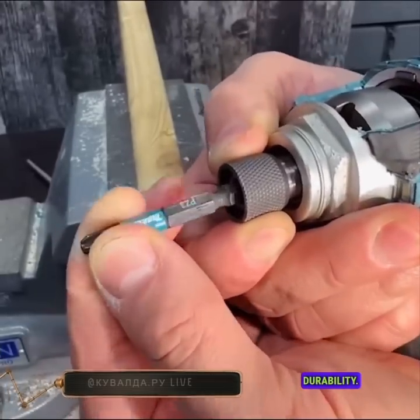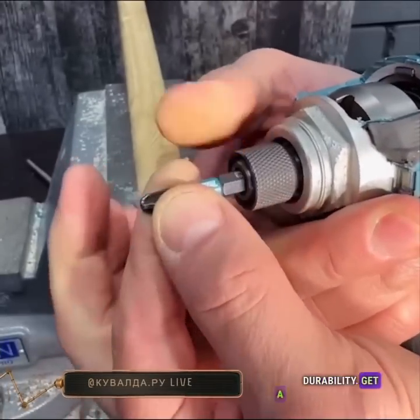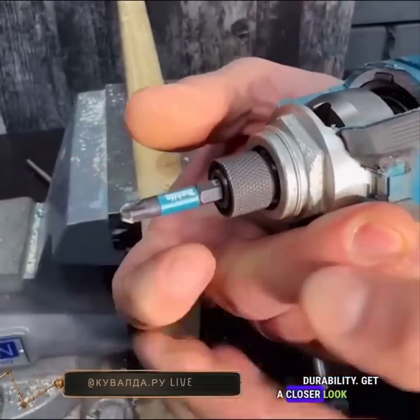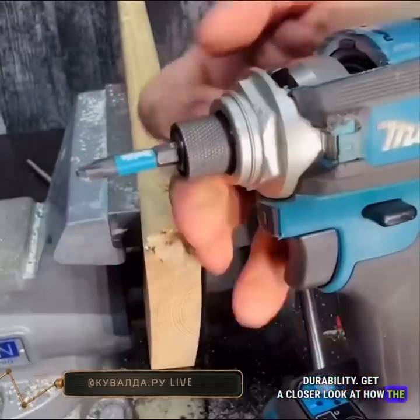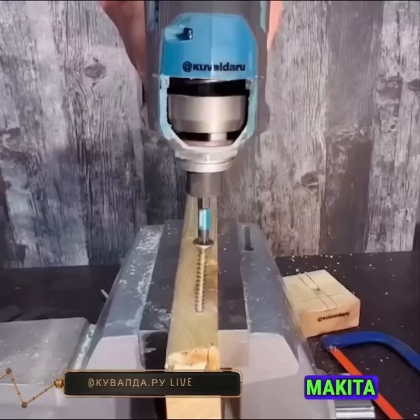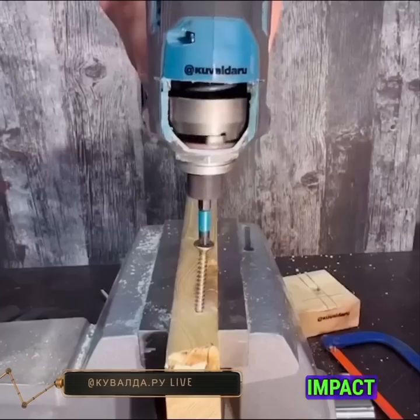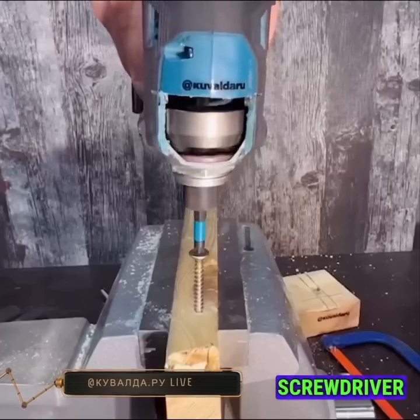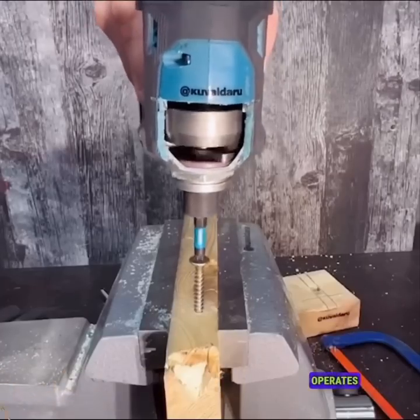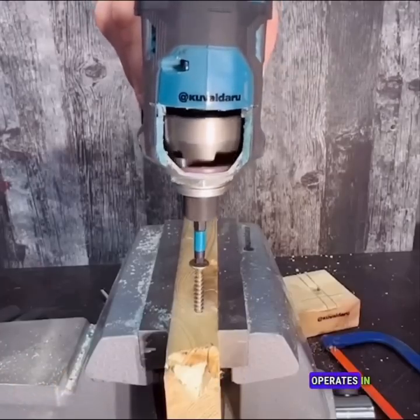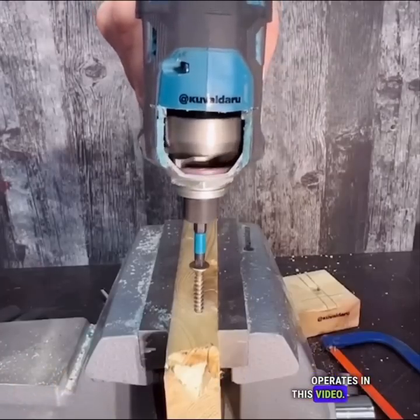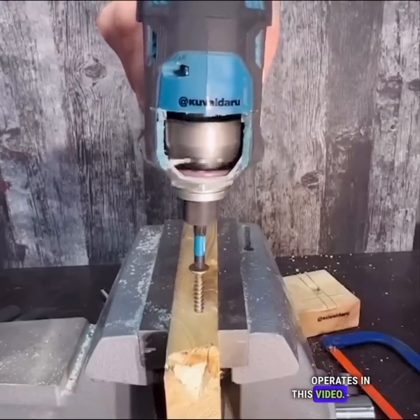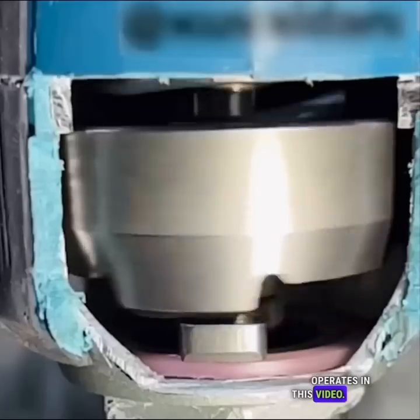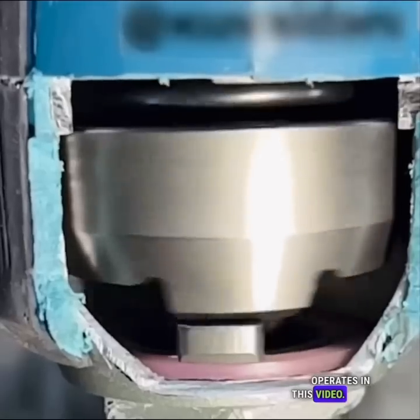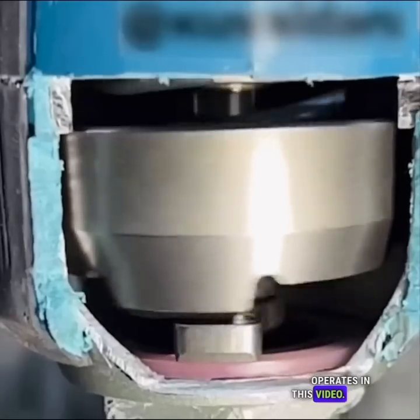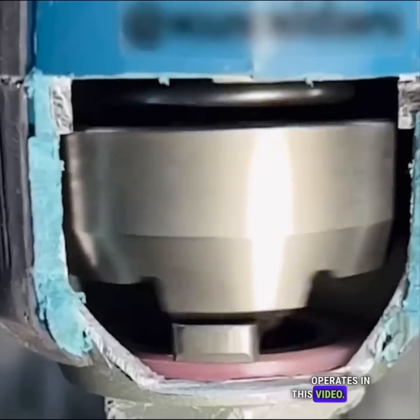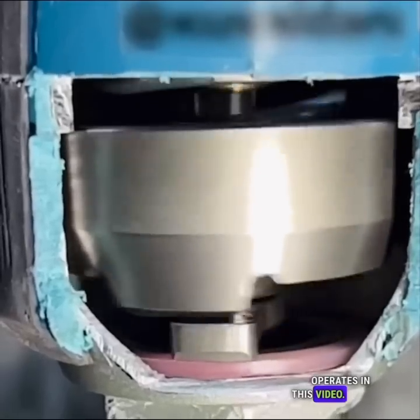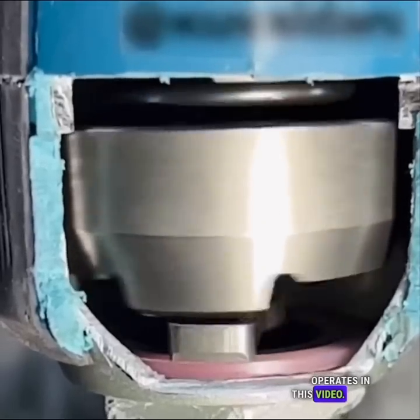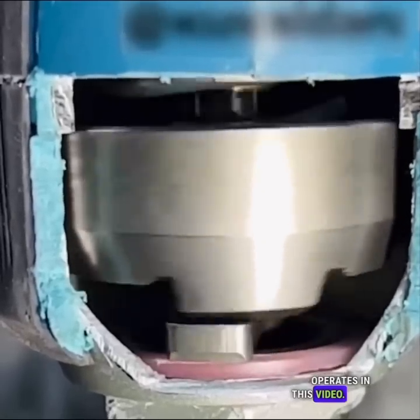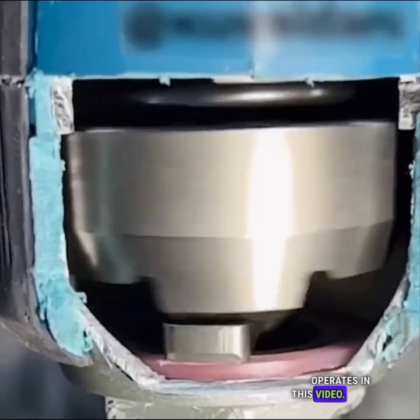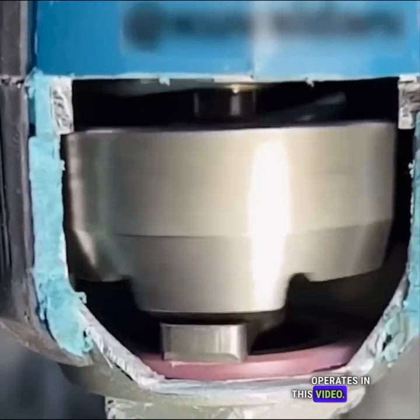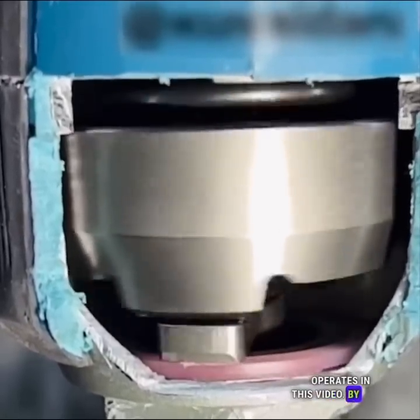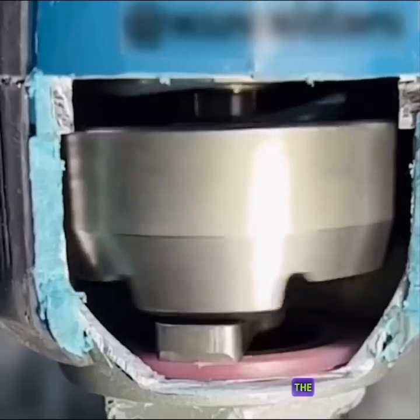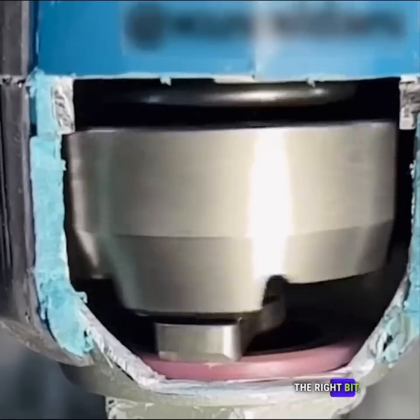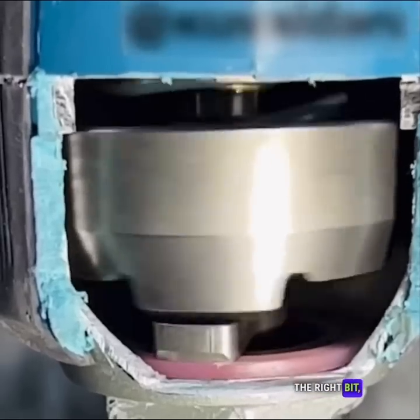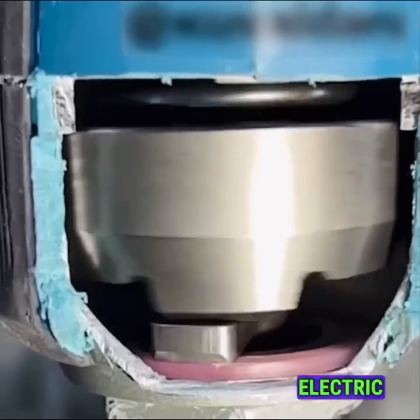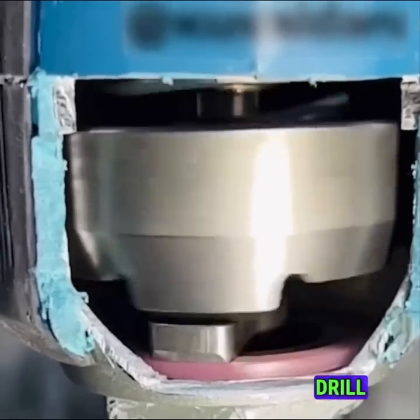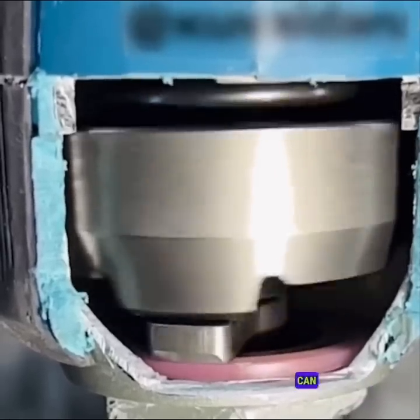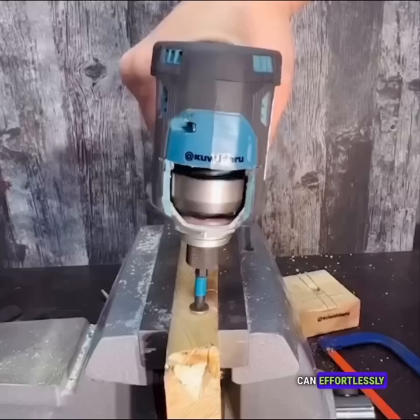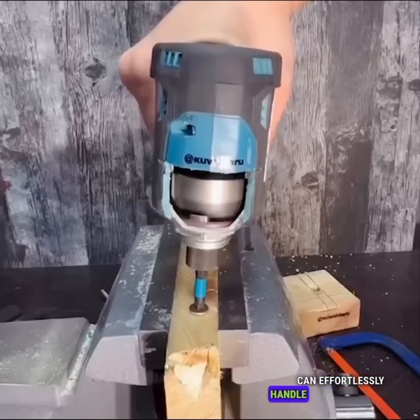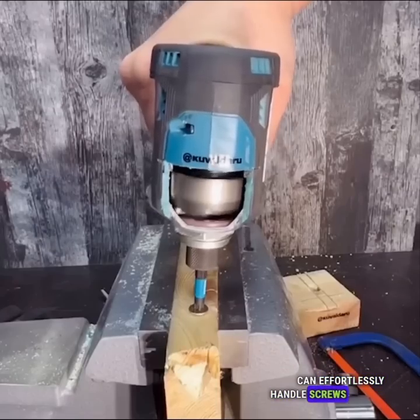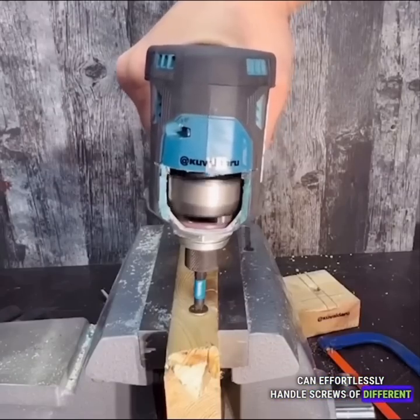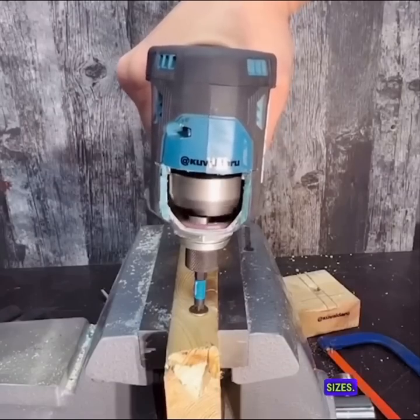Get a closer look at how the Makita Impact screwdriver operates in this video. By using the right bit, your electric drill can effortlessly handle screws of different sizes.